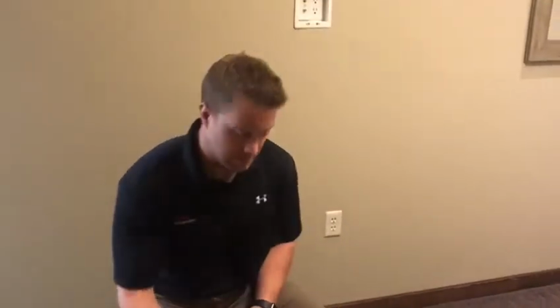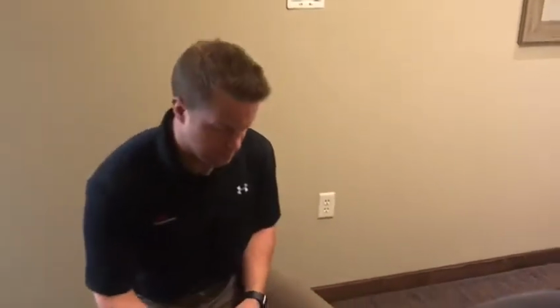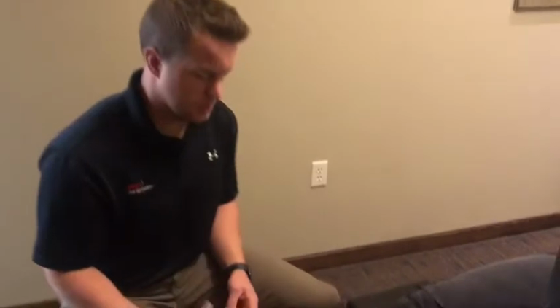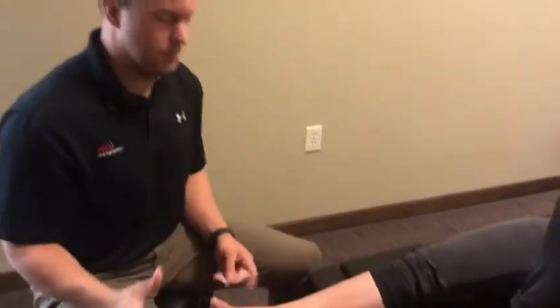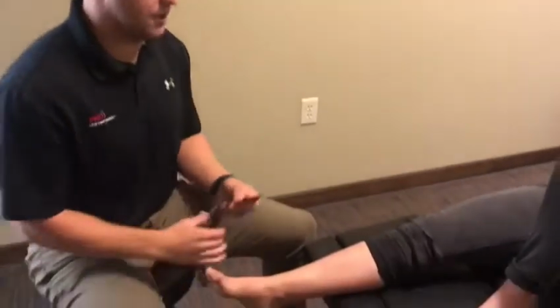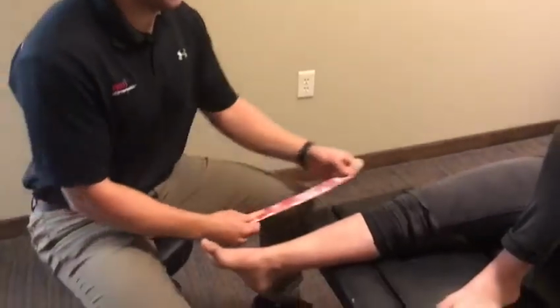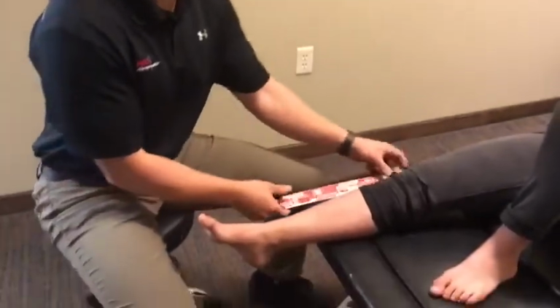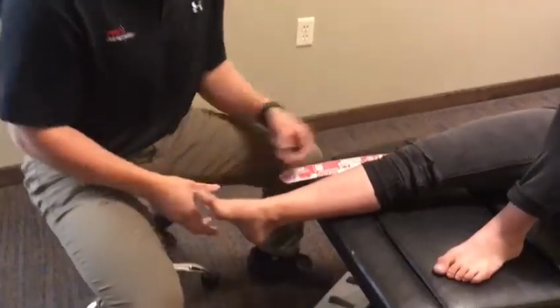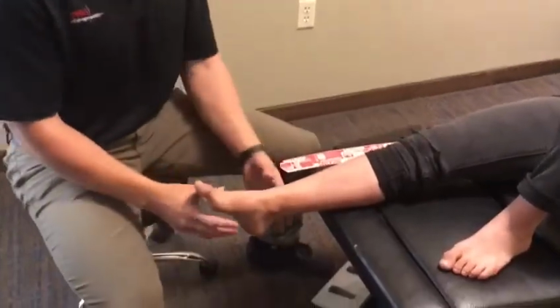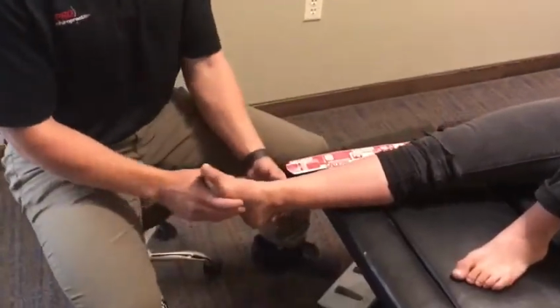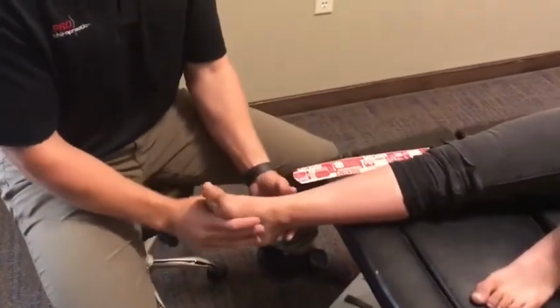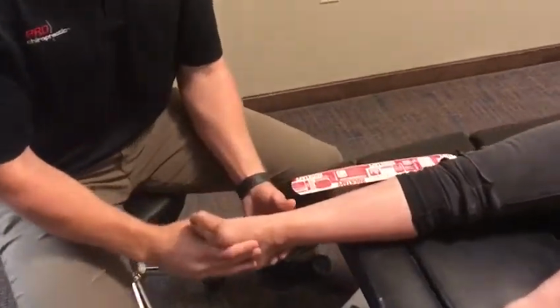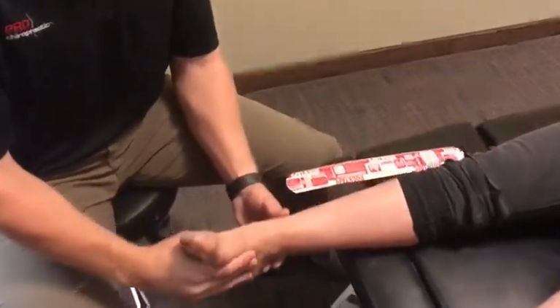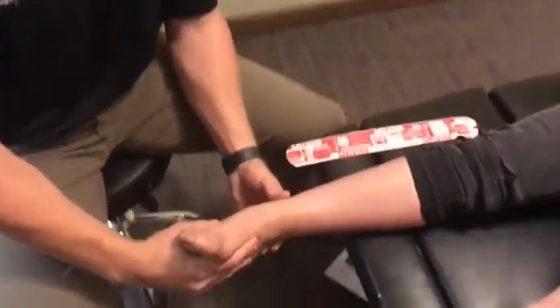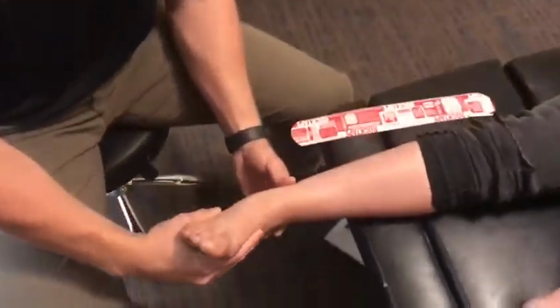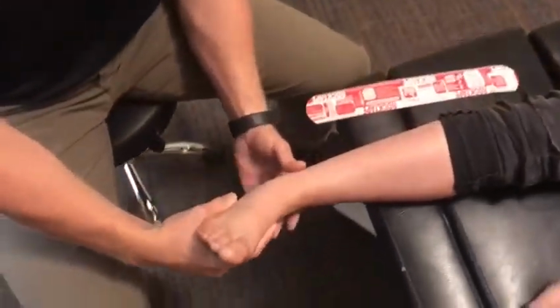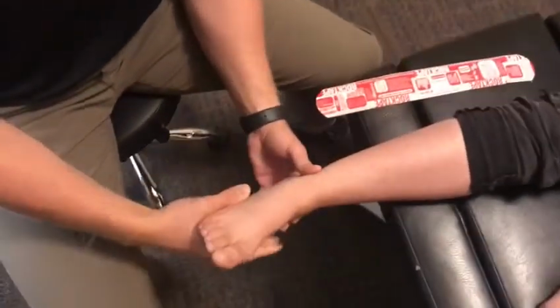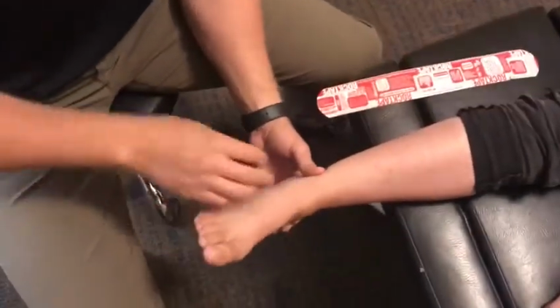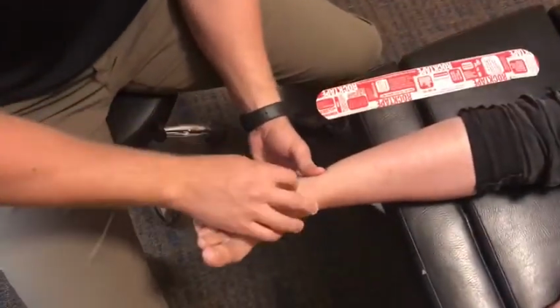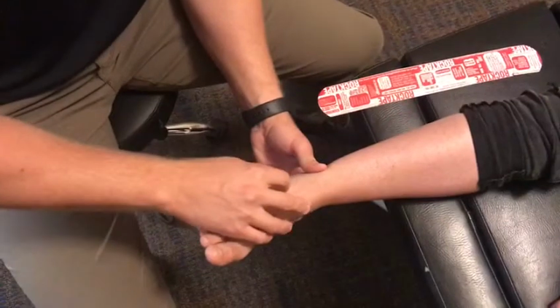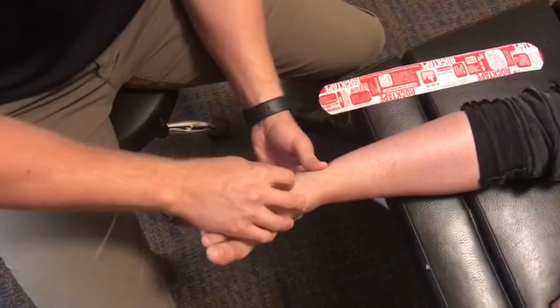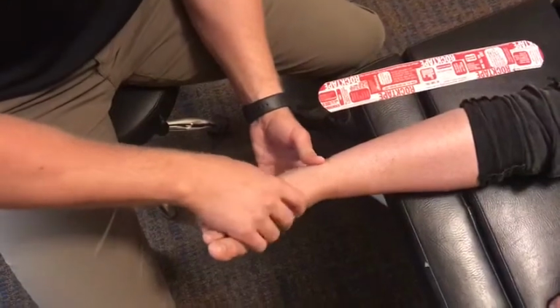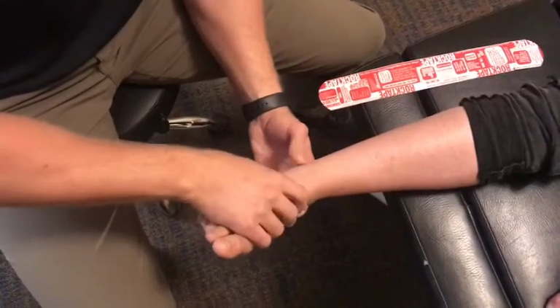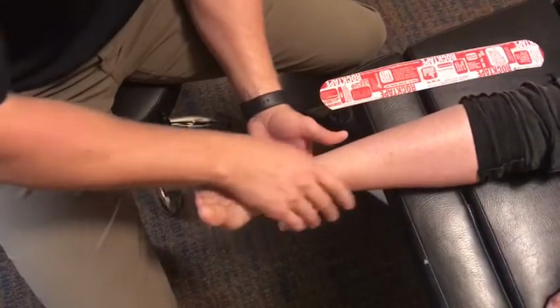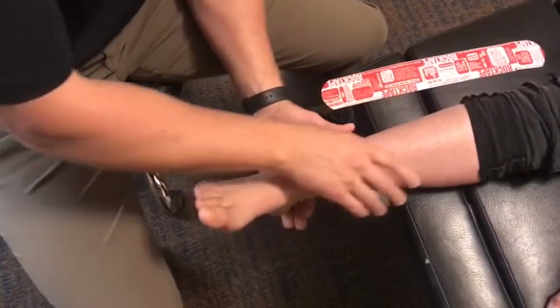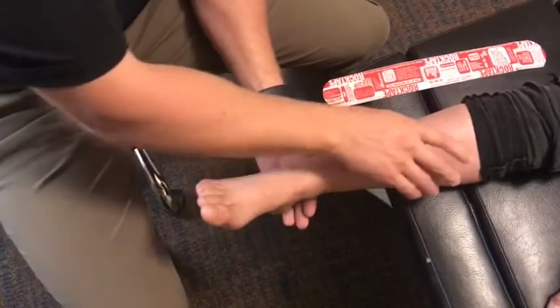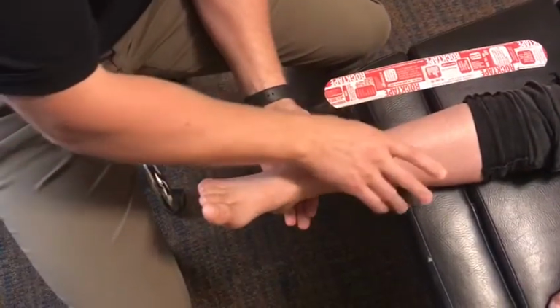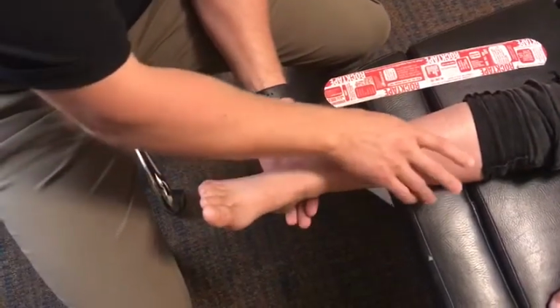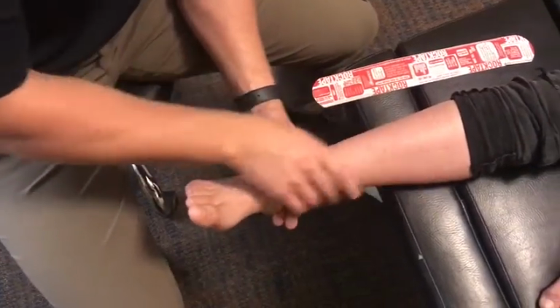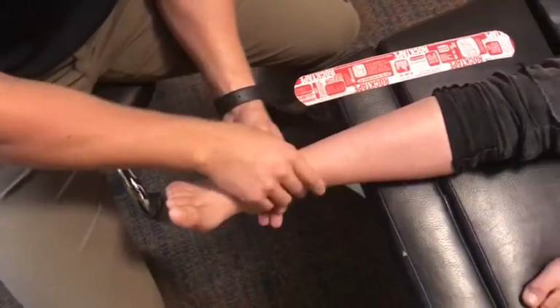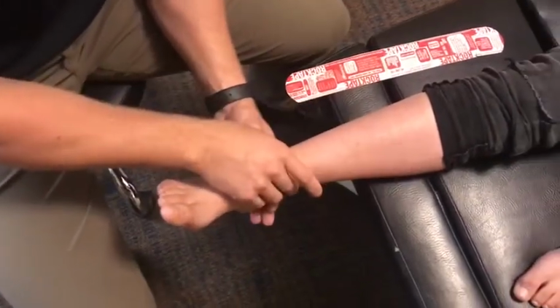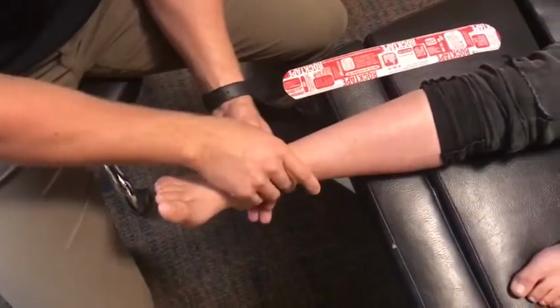The most common way of spraining an ankle is in this manner here. This can create some laxity within the ligaments as well as strain the muscles of the outside of the leg.